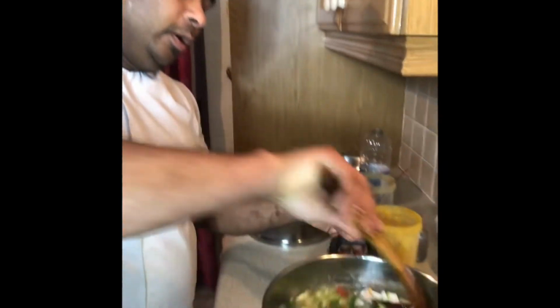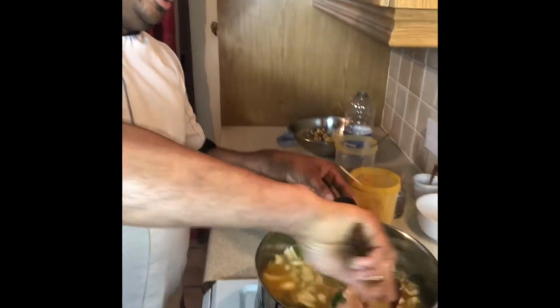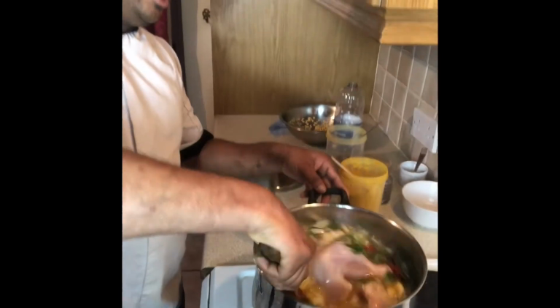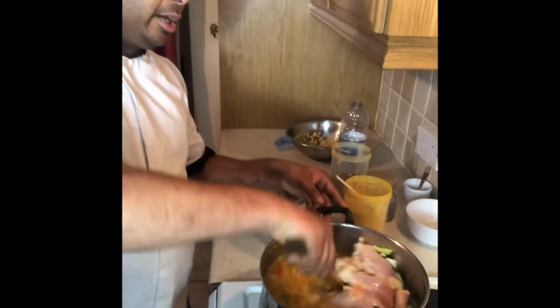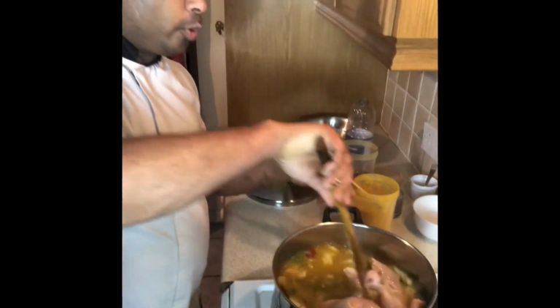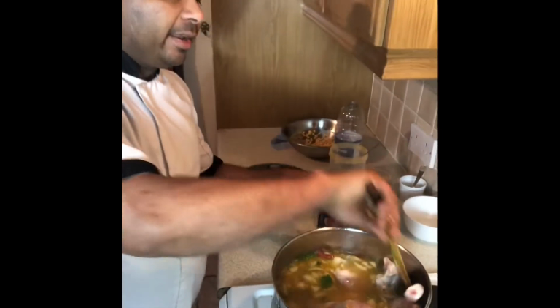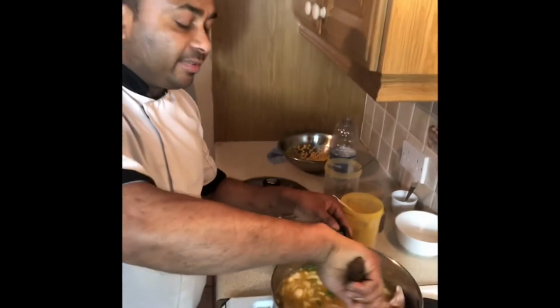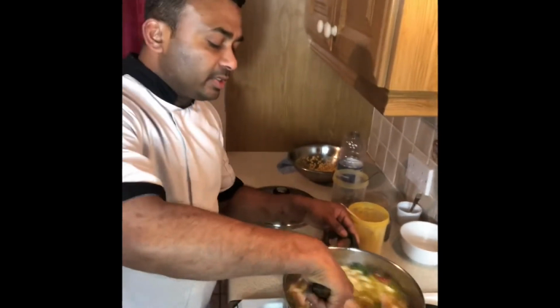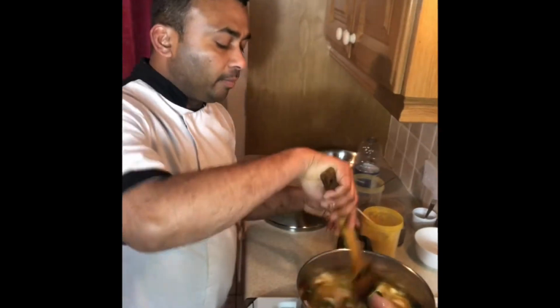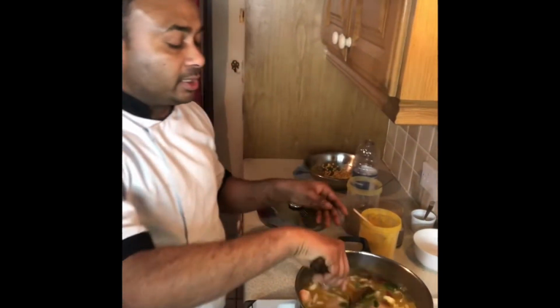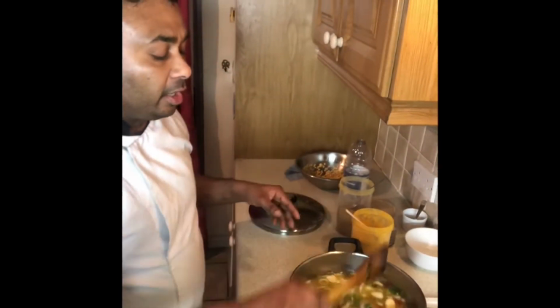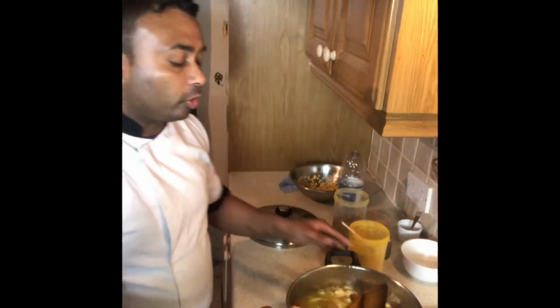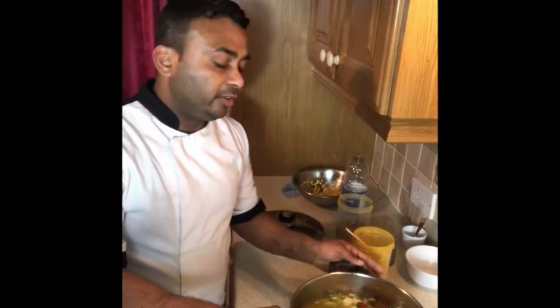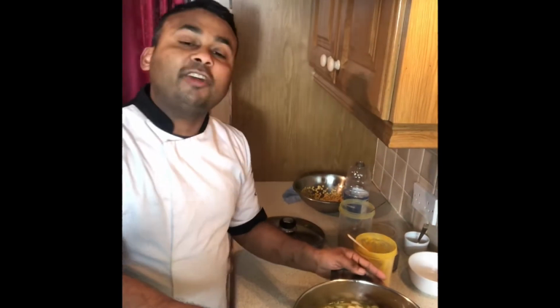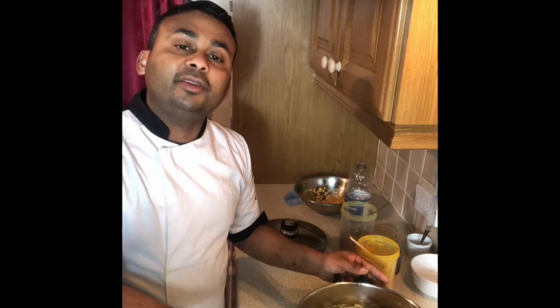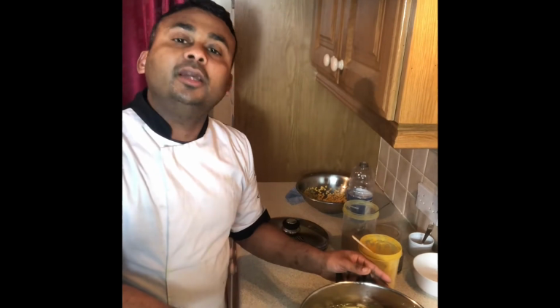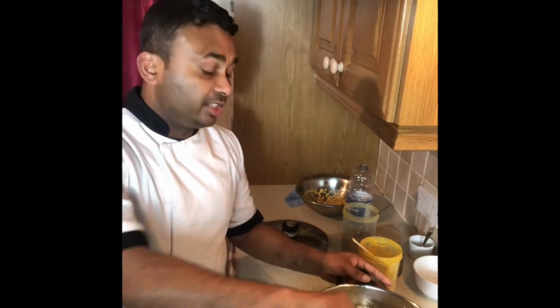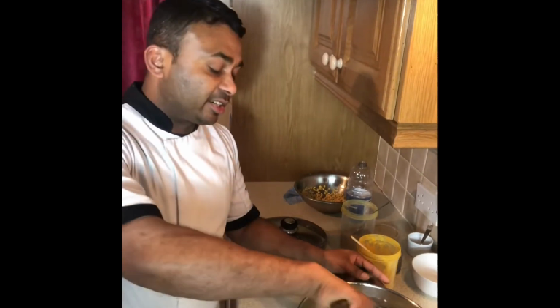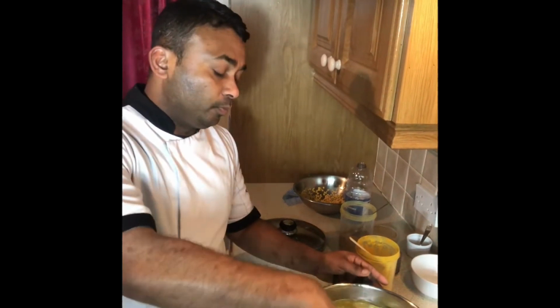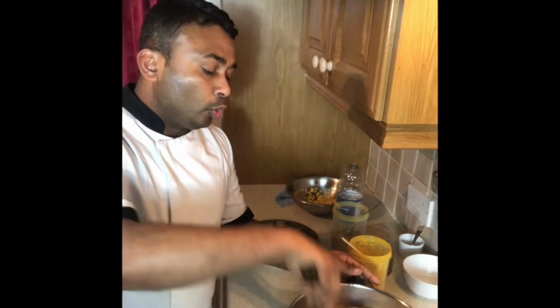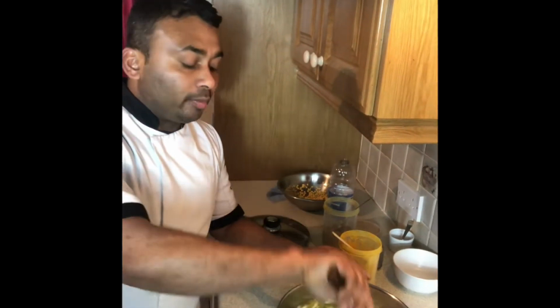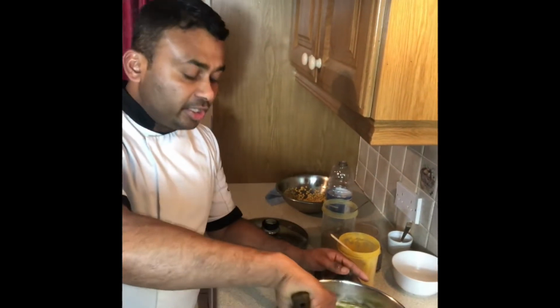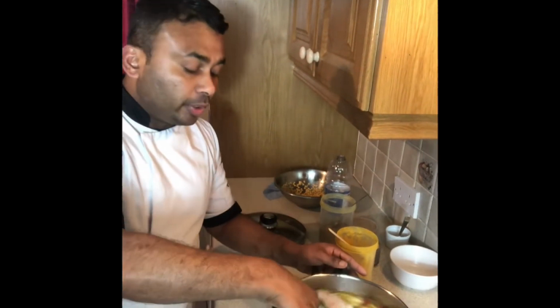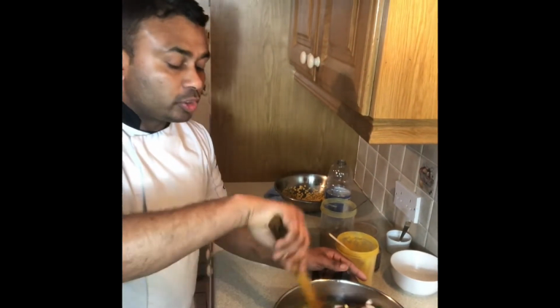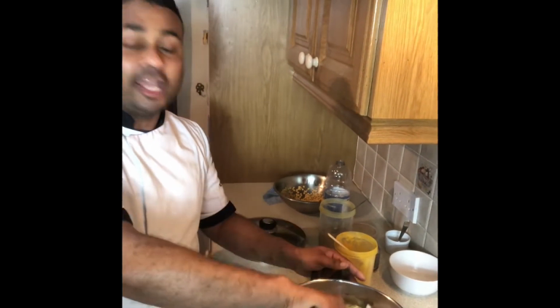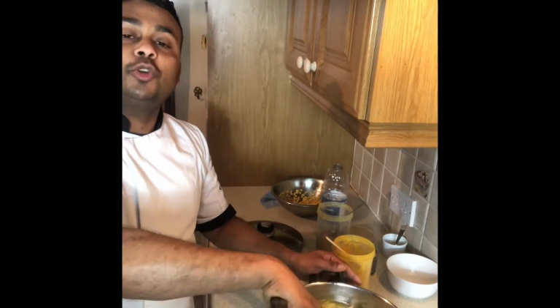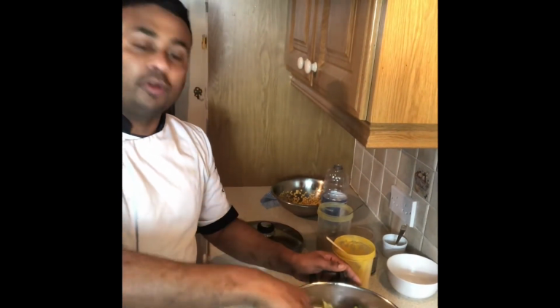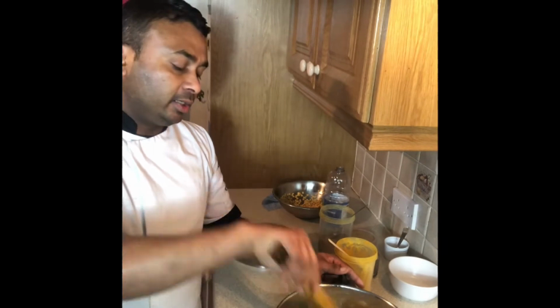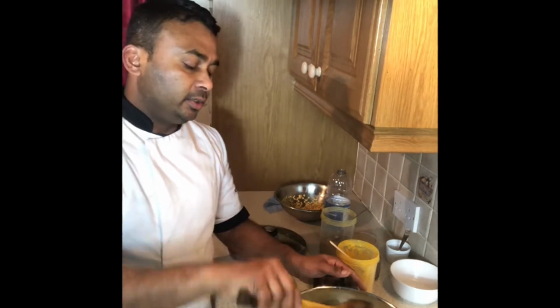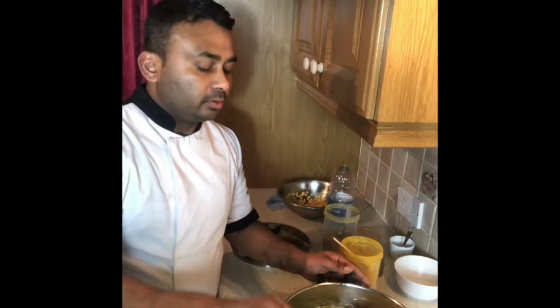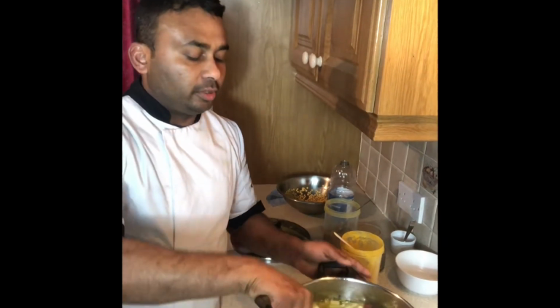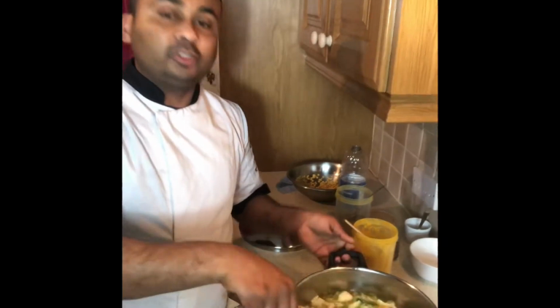I am cooking this for about 40 to 45 minutes, until everything goes soft. I will show you when it's ready.